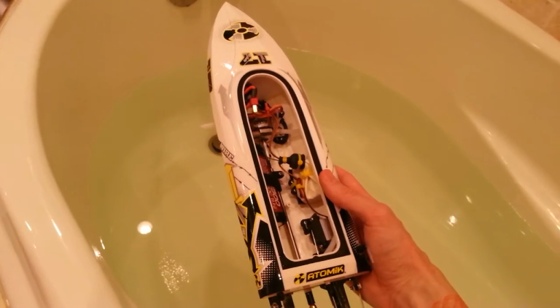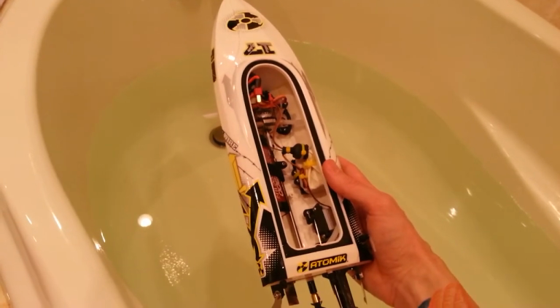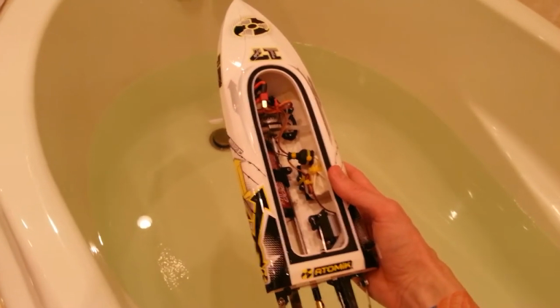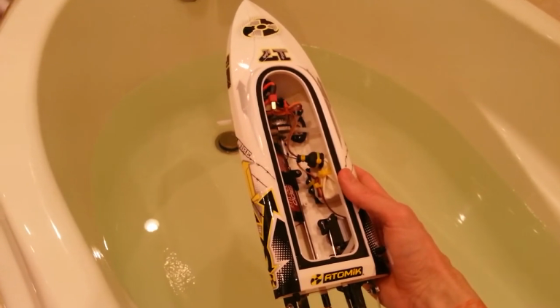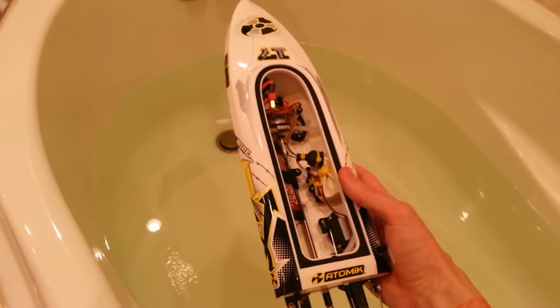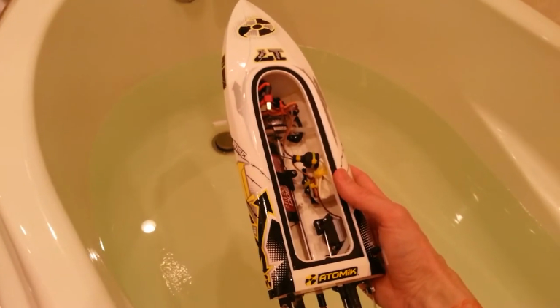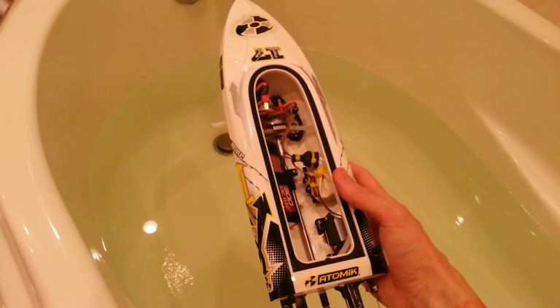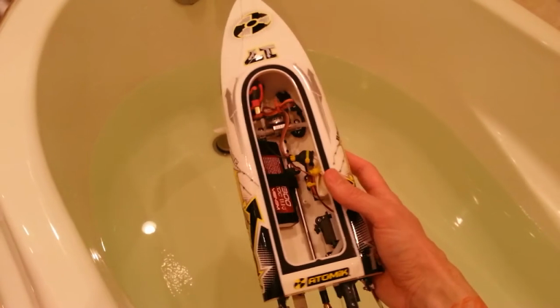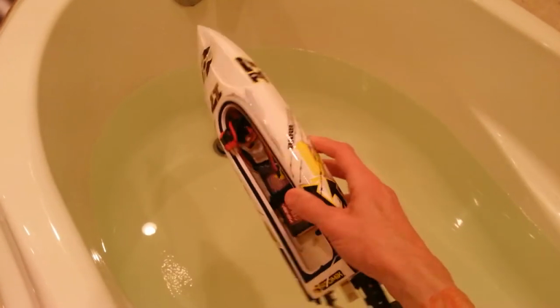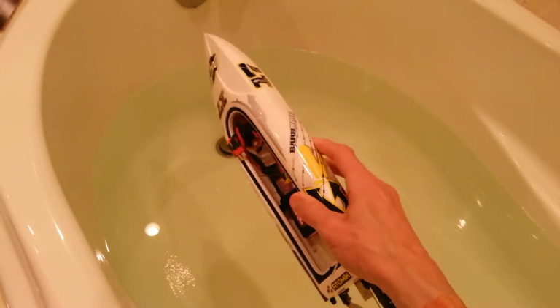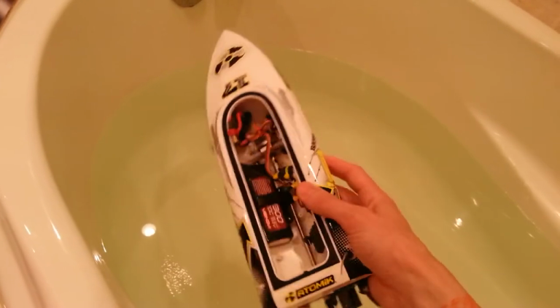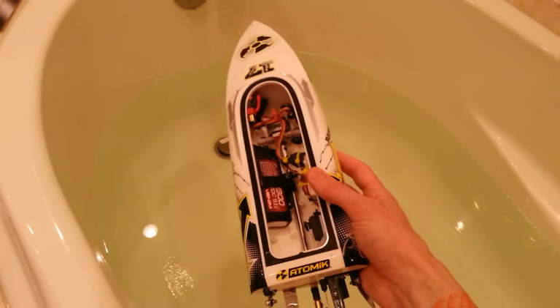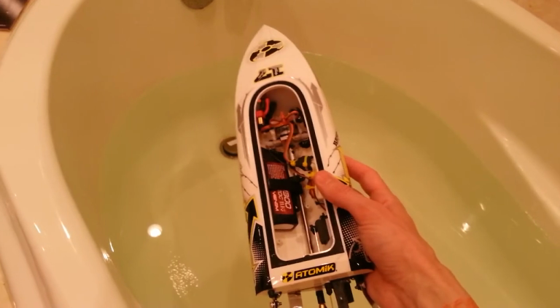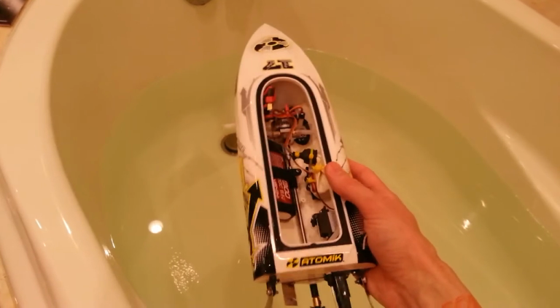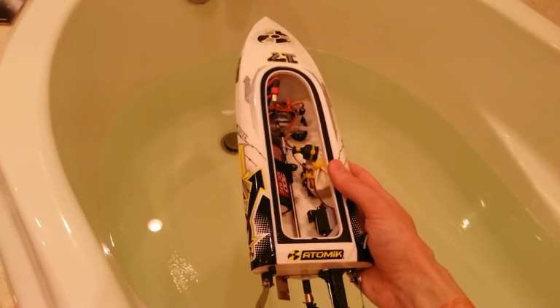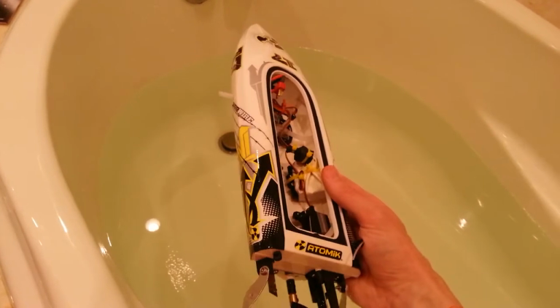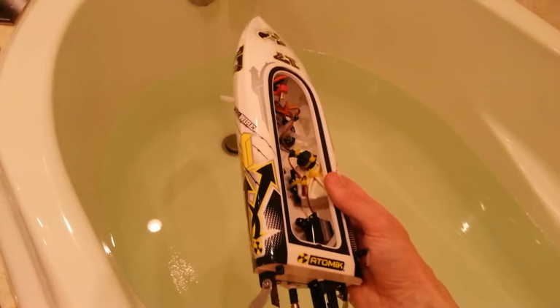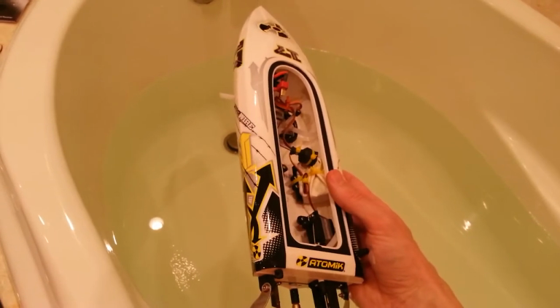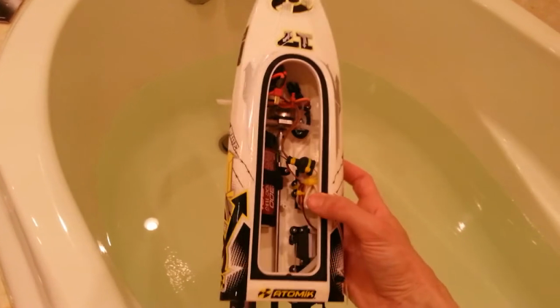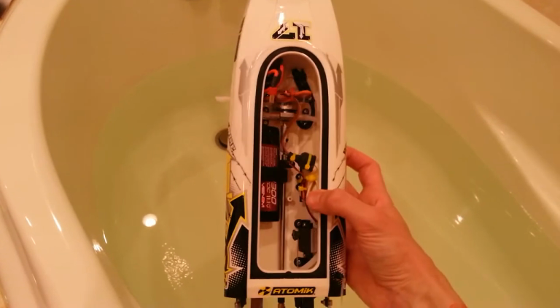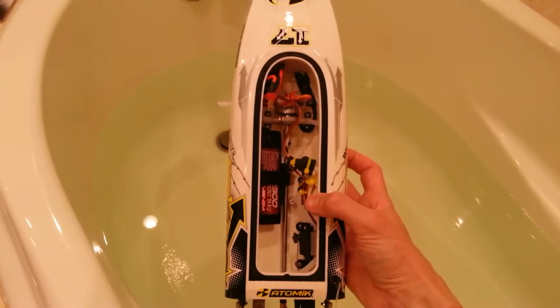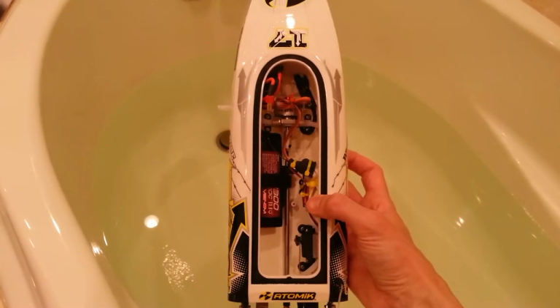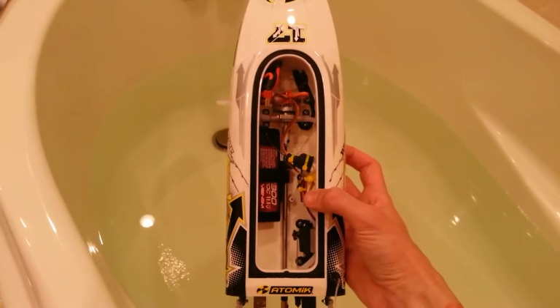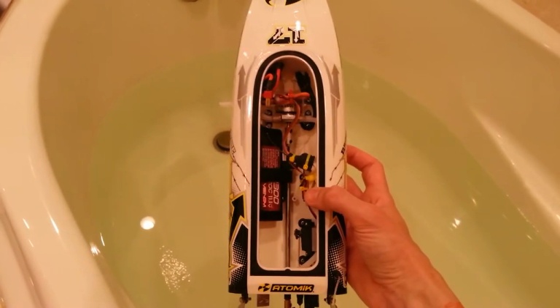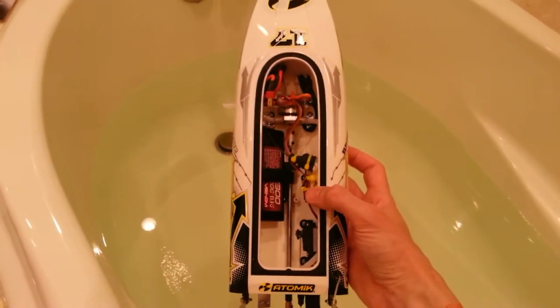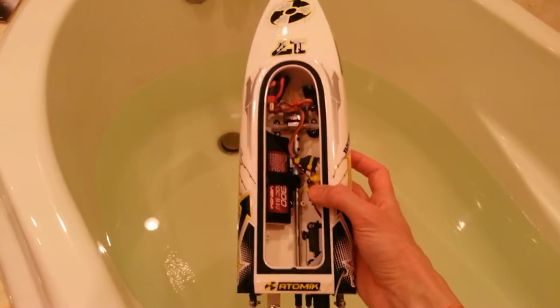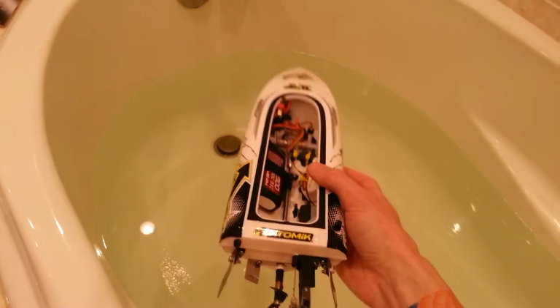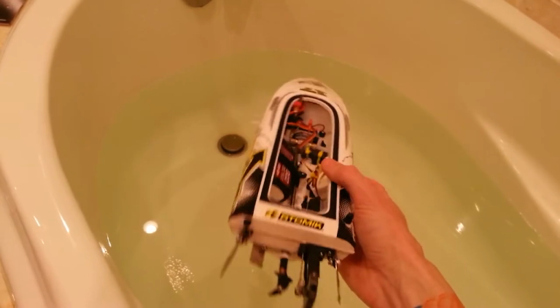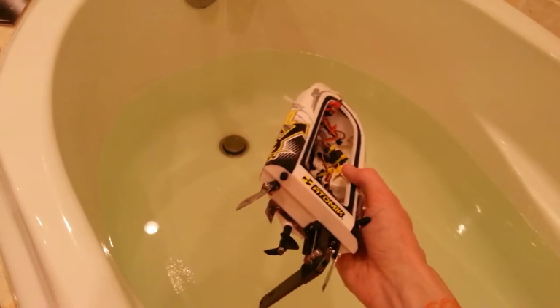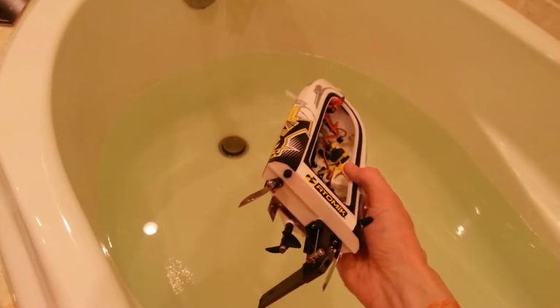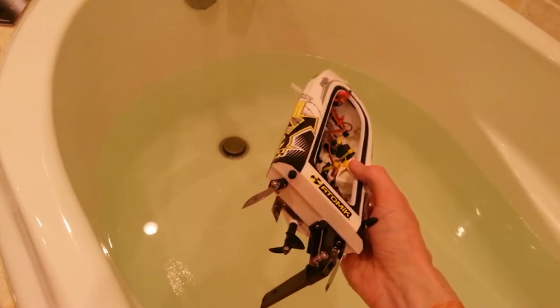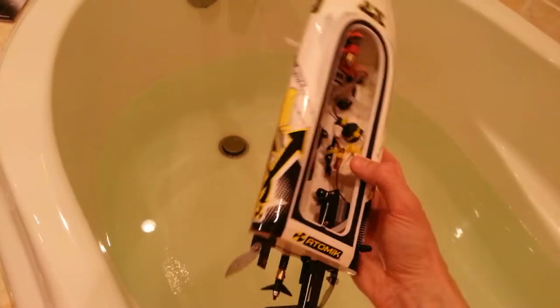Hey guys, this is Darren. I'm just doing a second review on this Atomic Barbed Wire 17 inch boat, letting you guys know how much fun I've had with it and also some of the problems I've had with it.